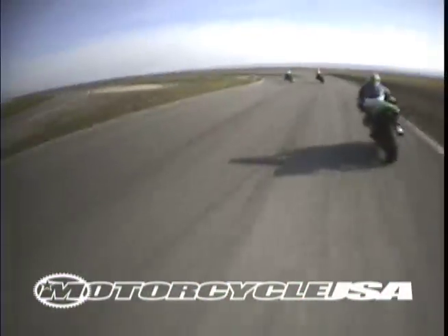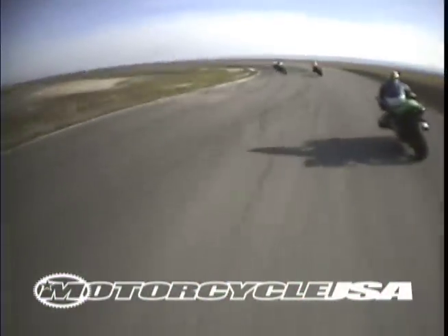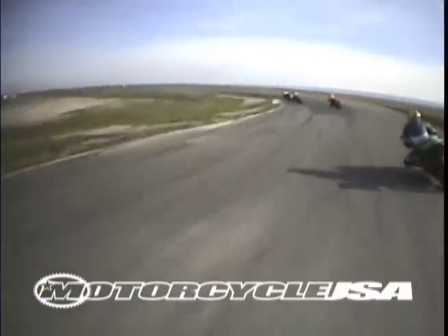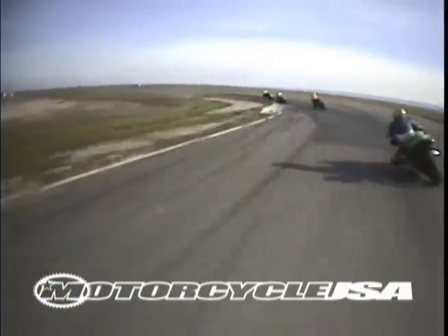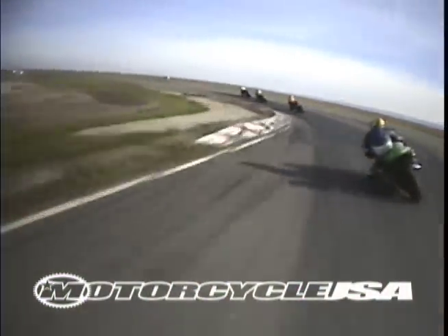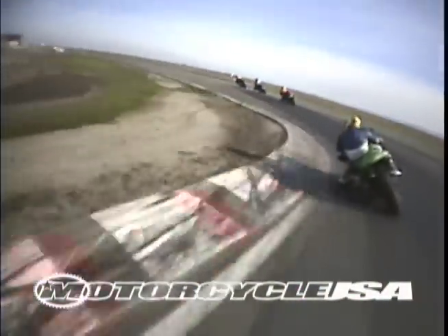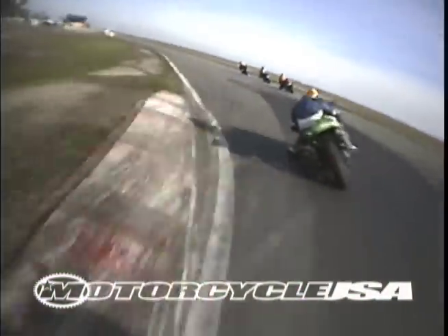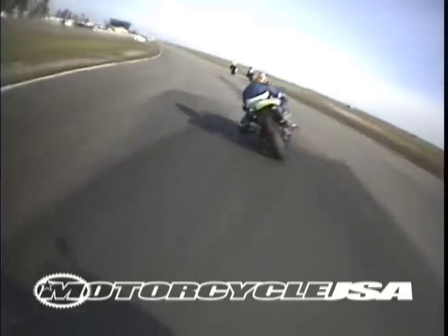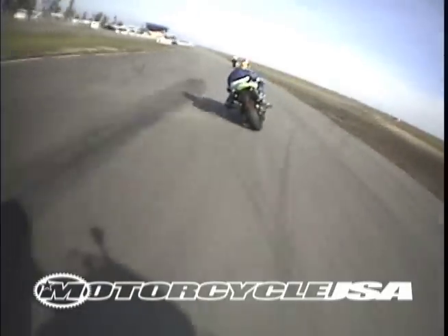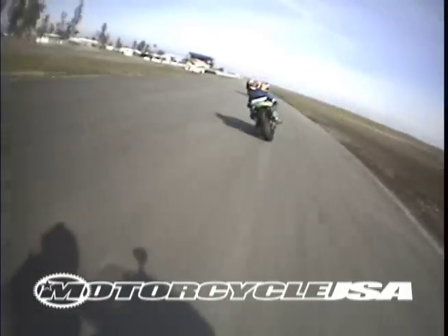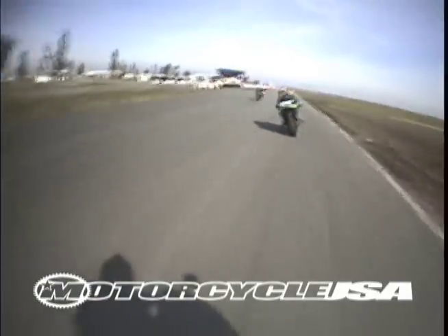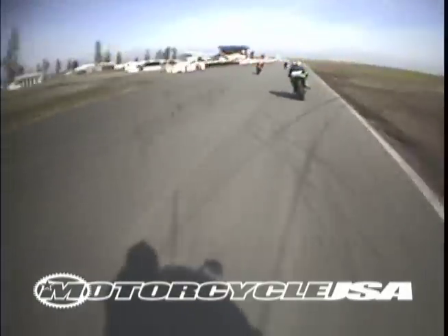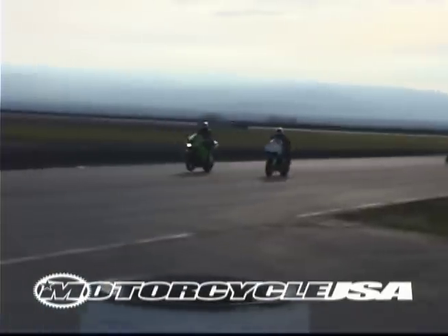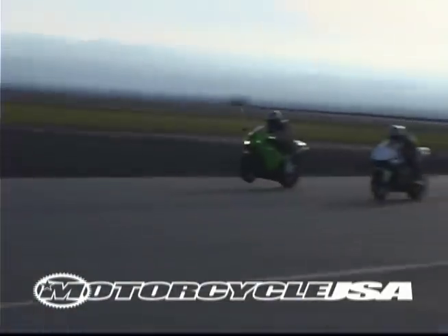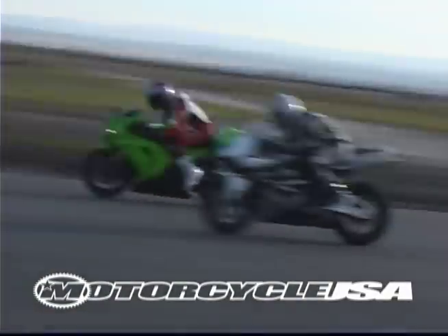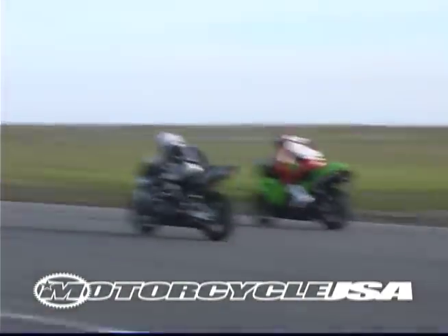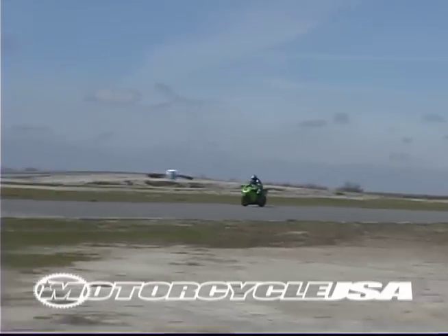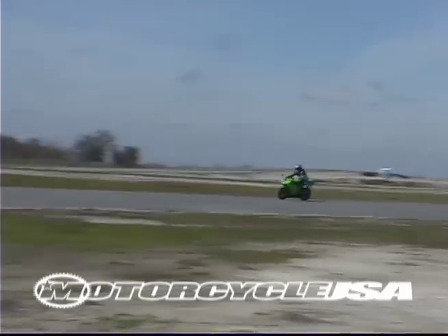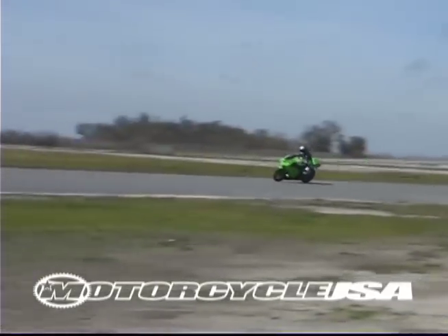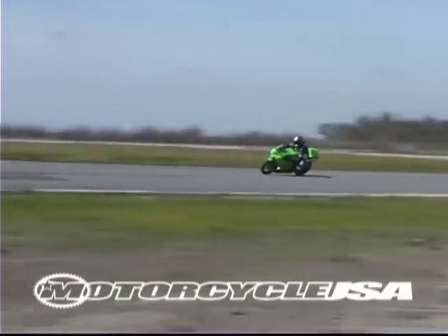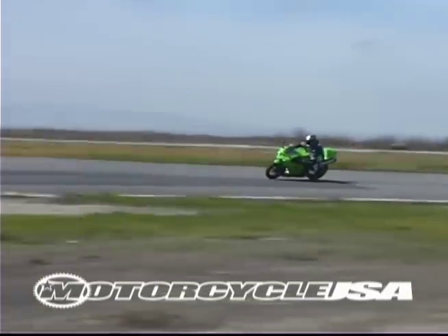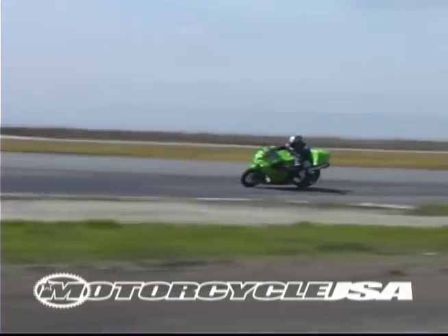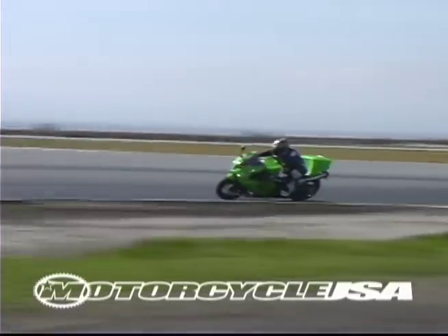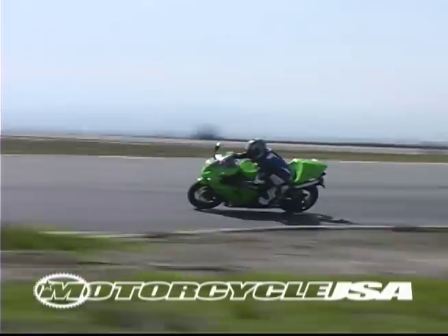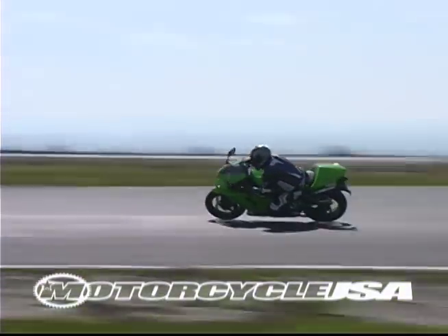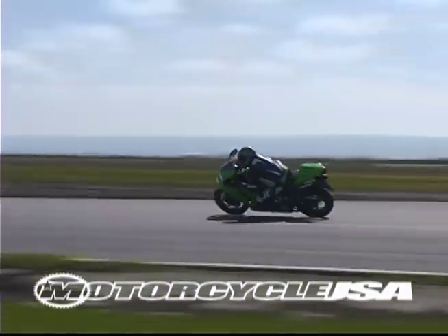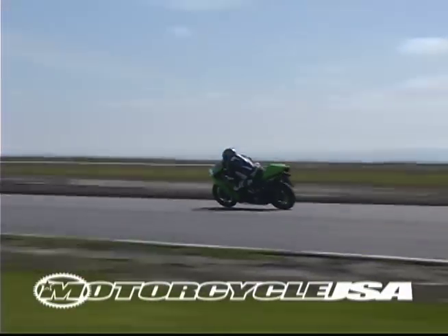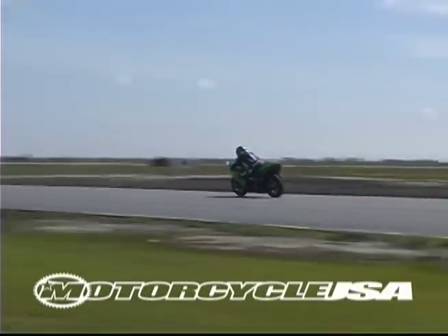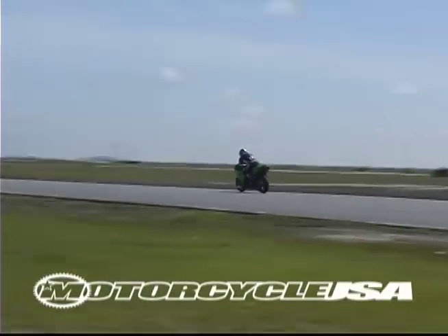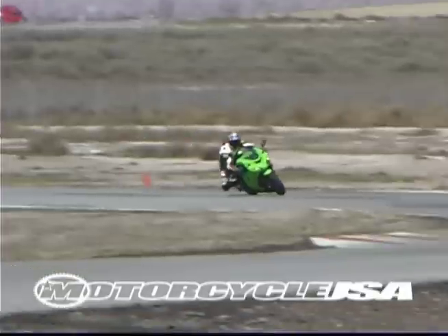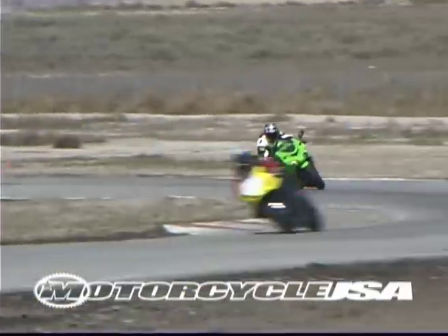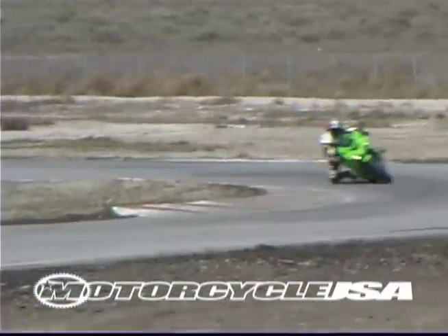Some of us missed the old ZX's scalpel-like agility, while others appreciated the new bike's more stable platform. Everyone liked its brakes and gearbox.